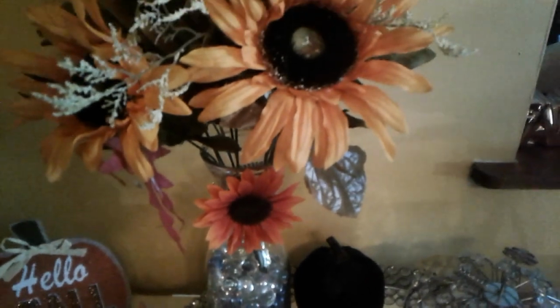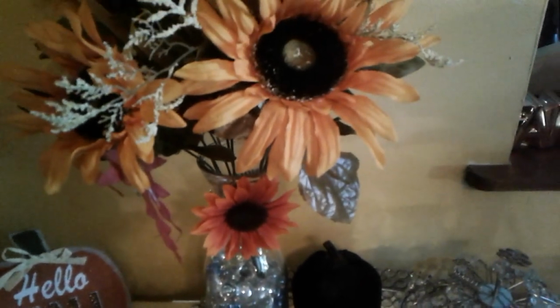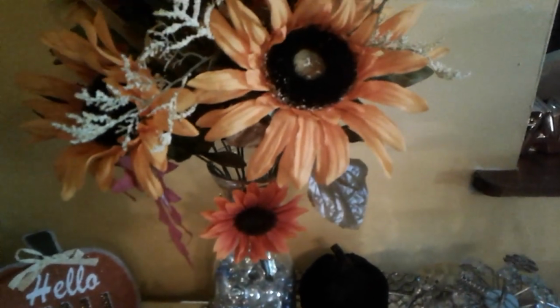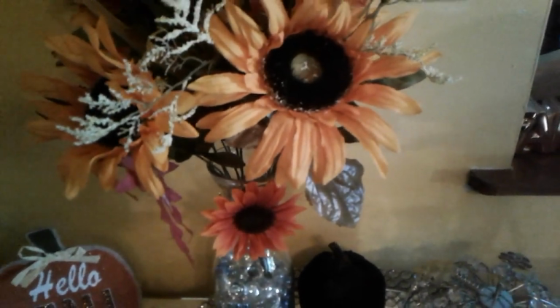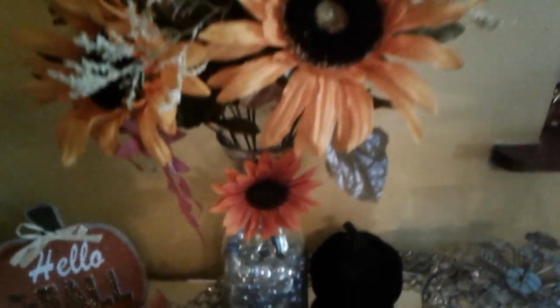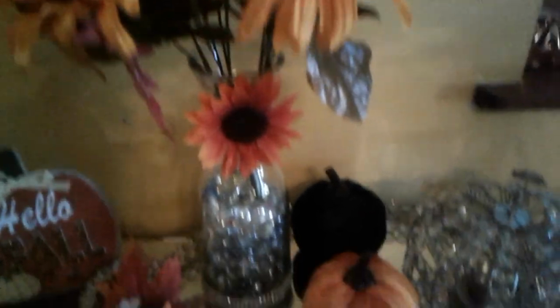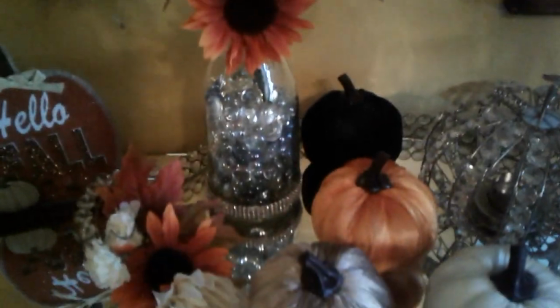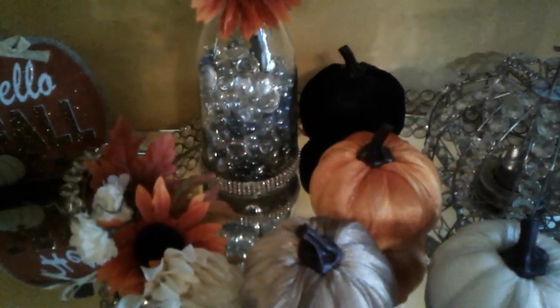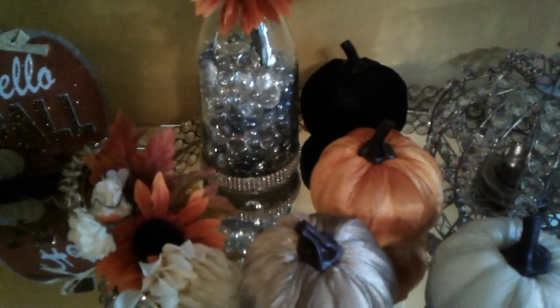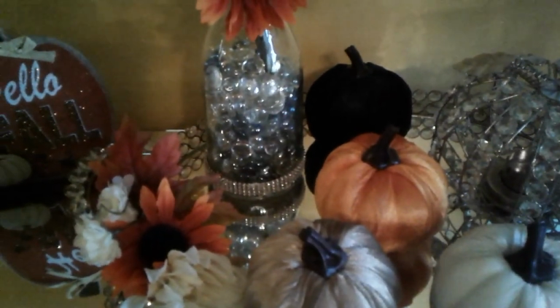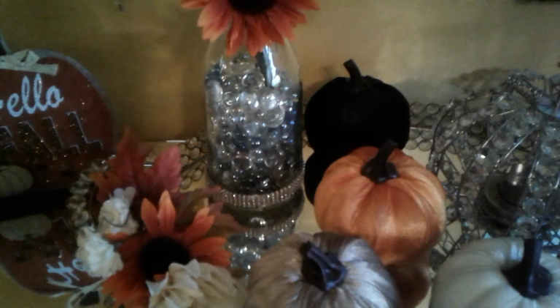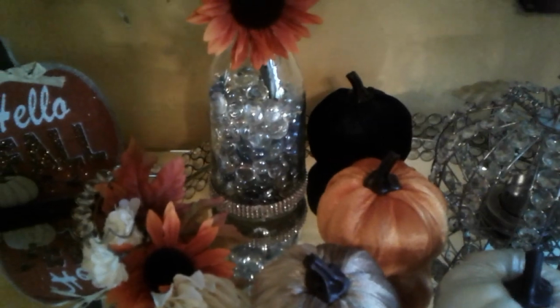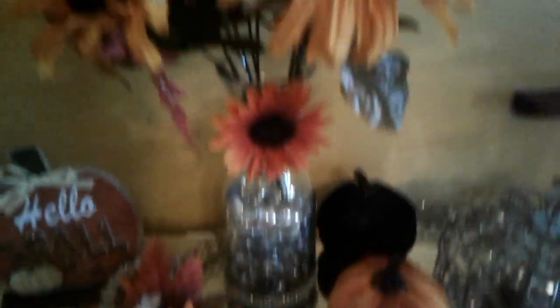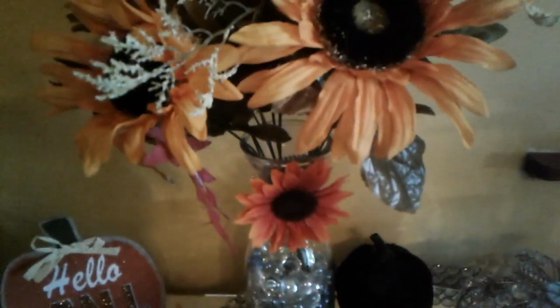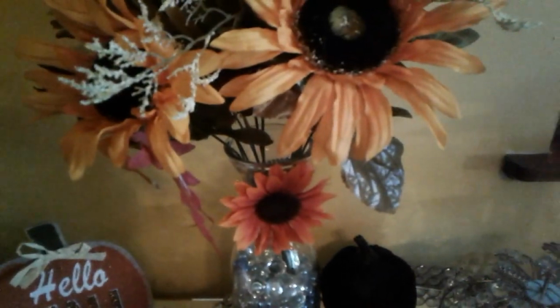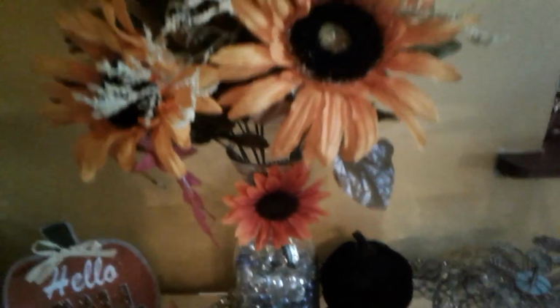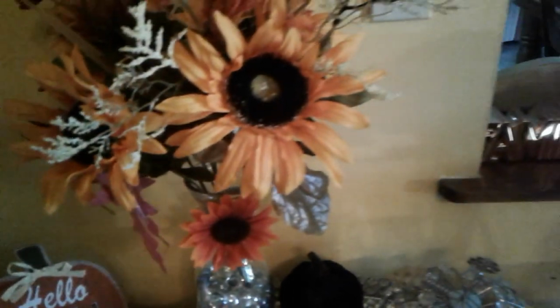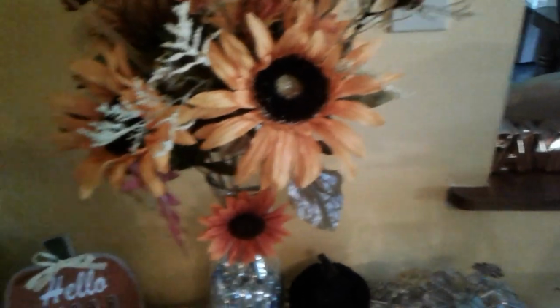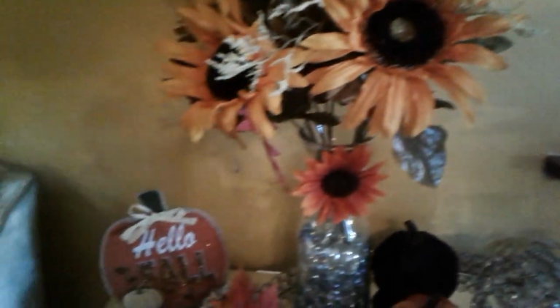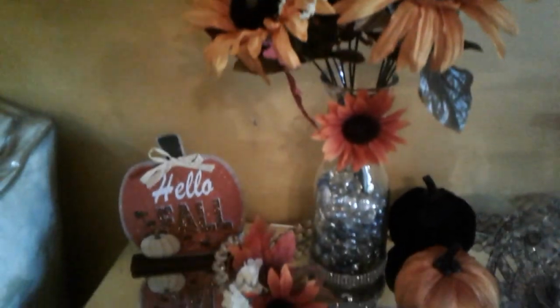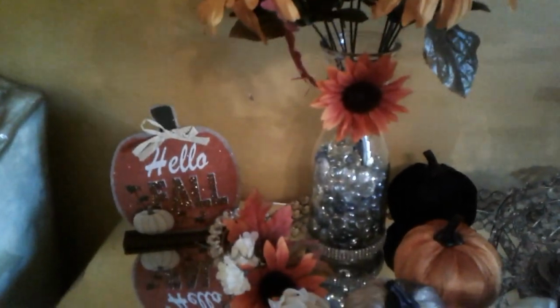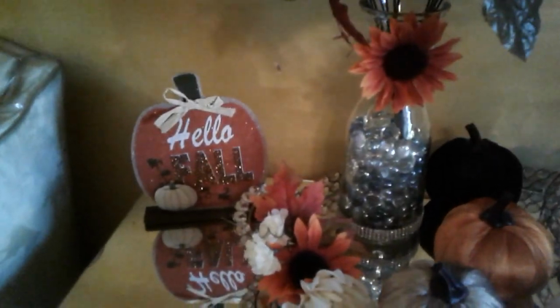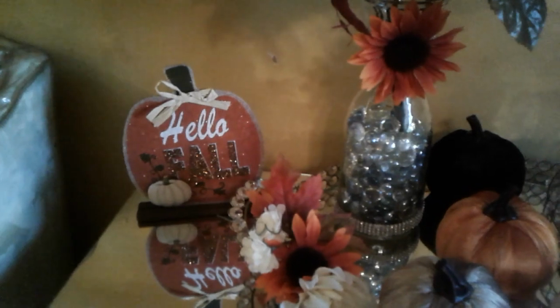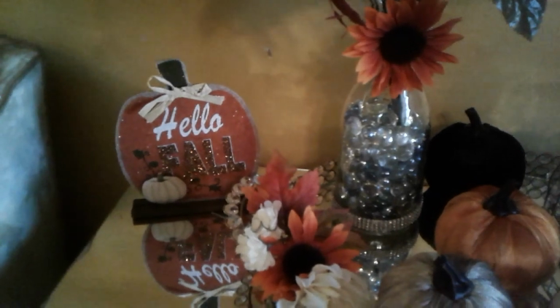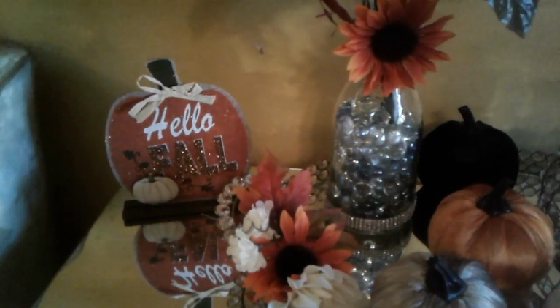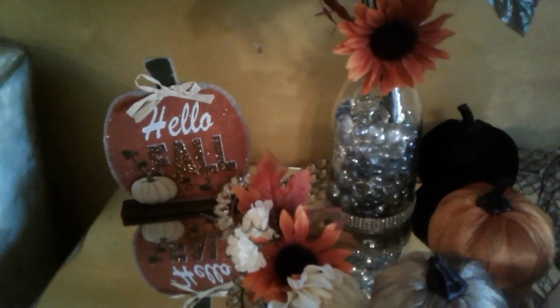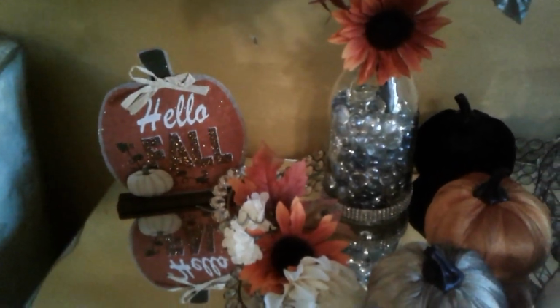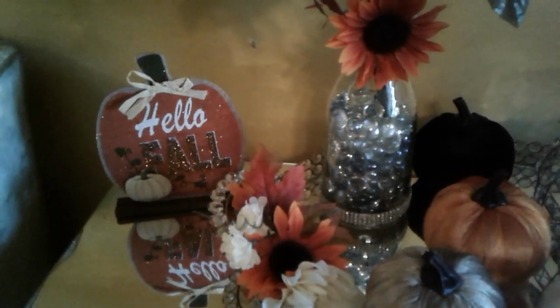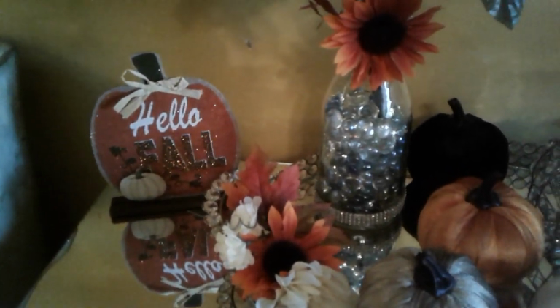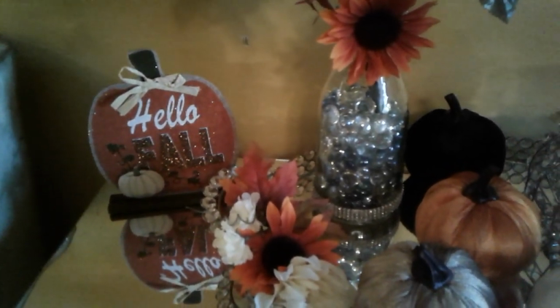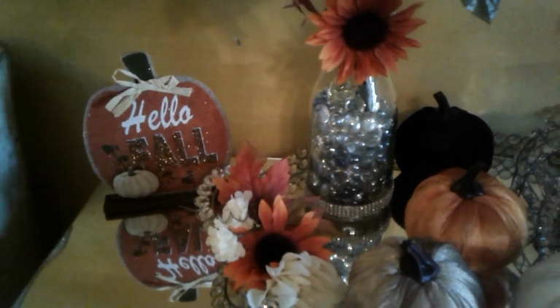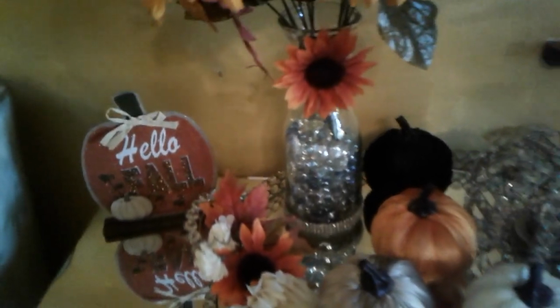I made it look pretty by wrapping bling around the bottom and also the top. This little pocket here I purchased last year from the Dollar Tree — the sign says 'Hello Fall.'